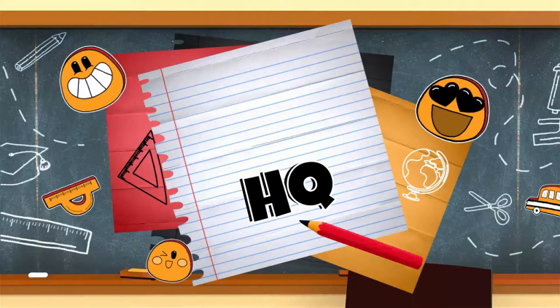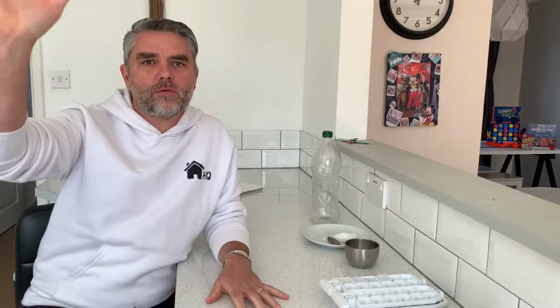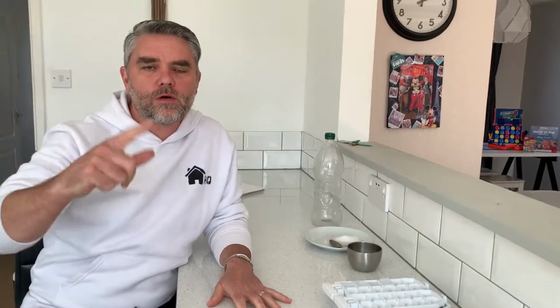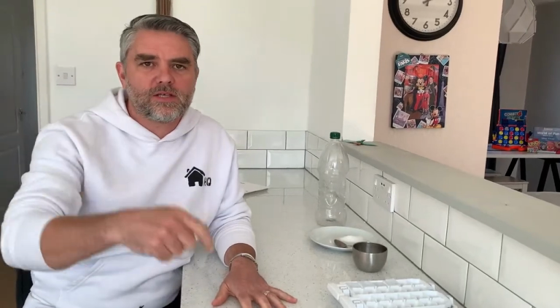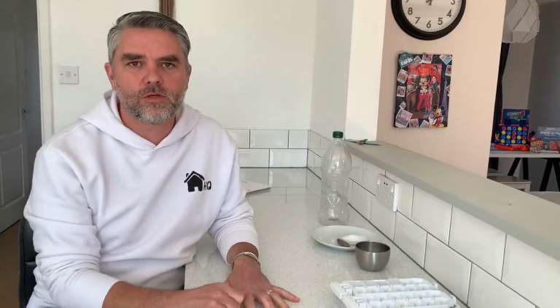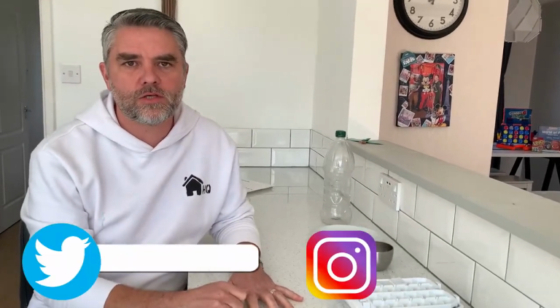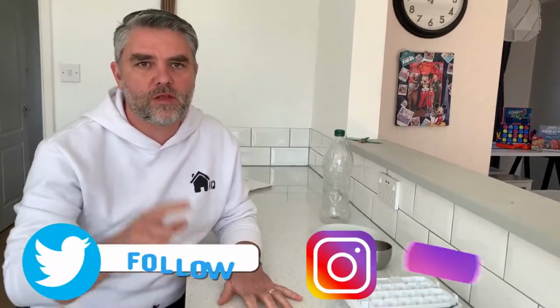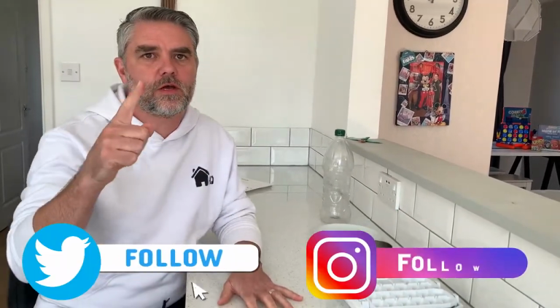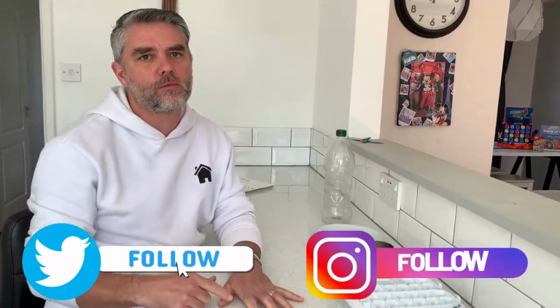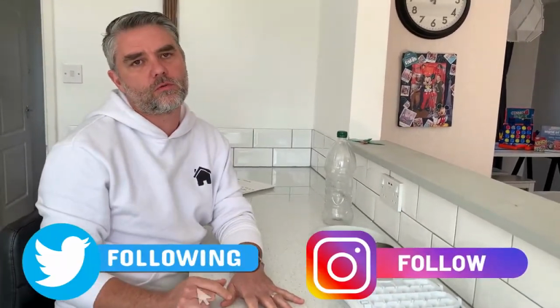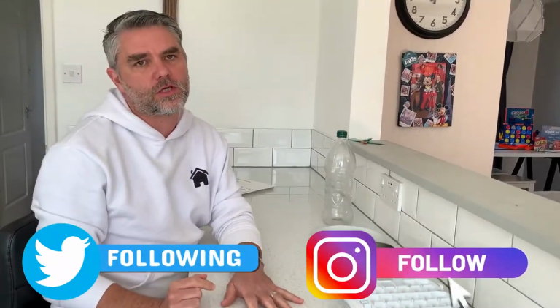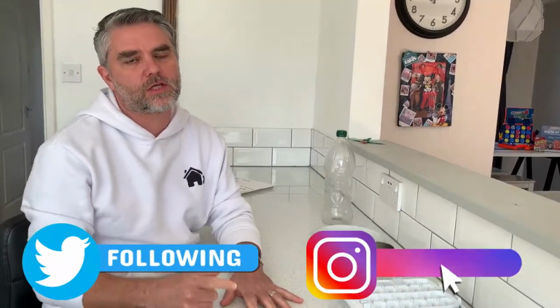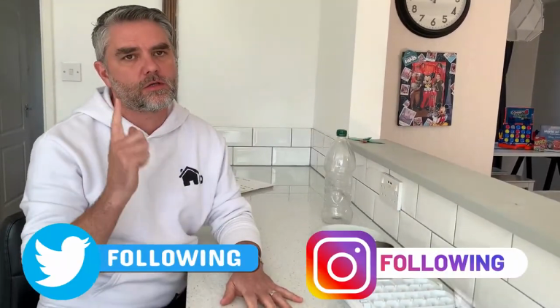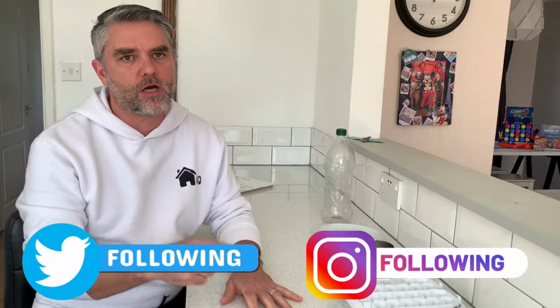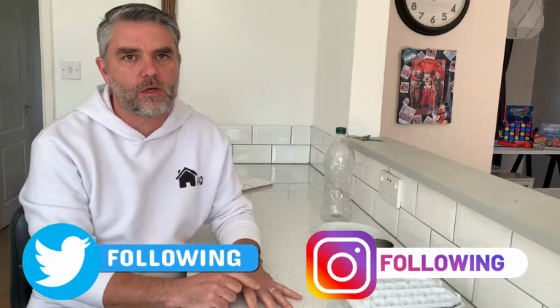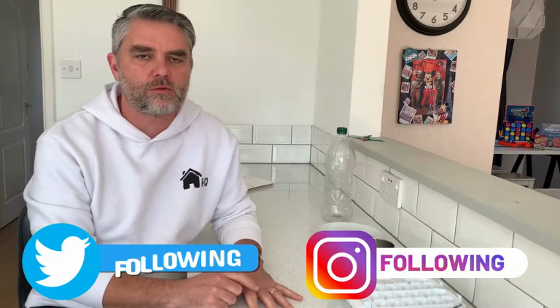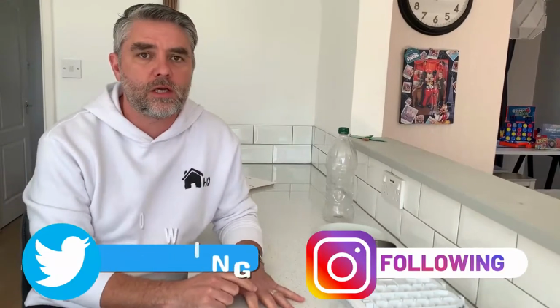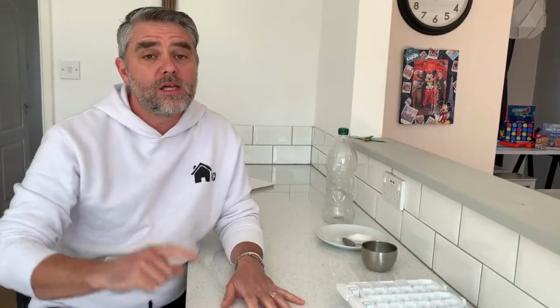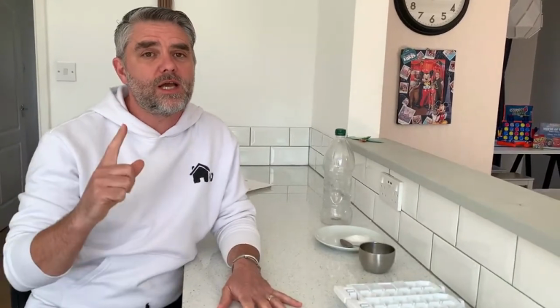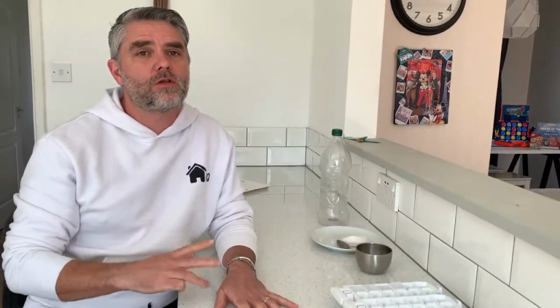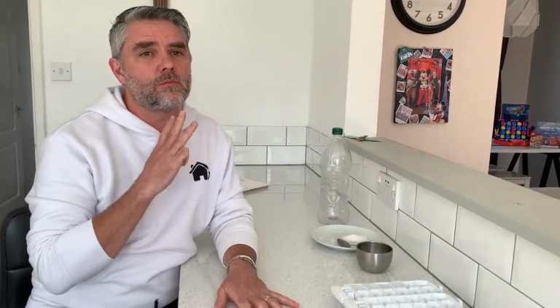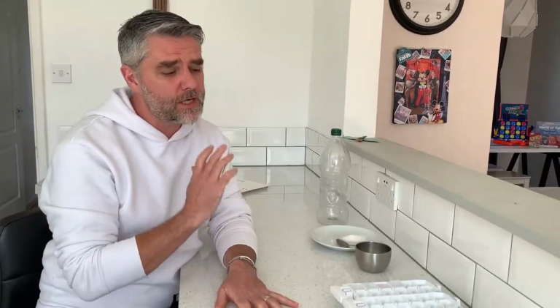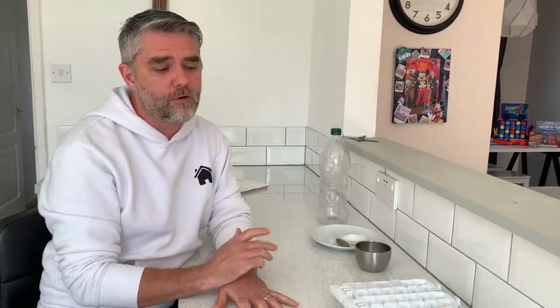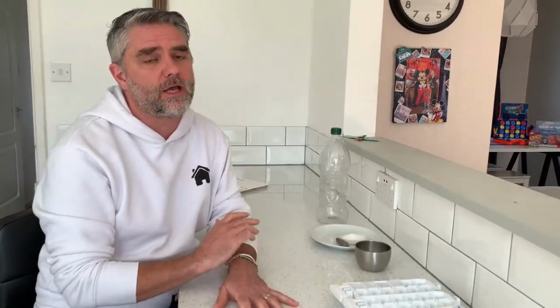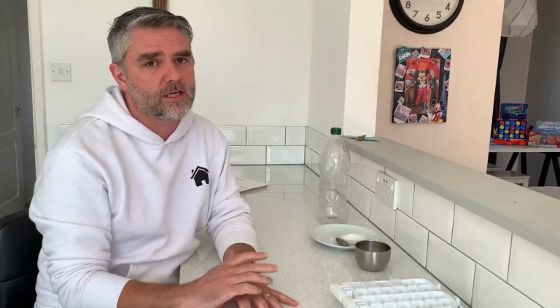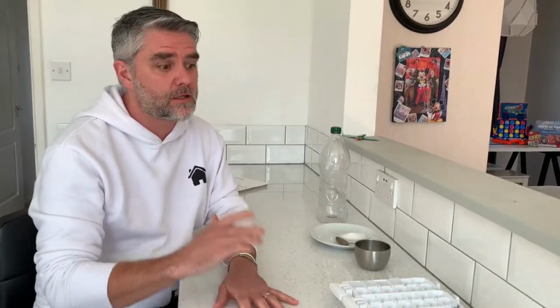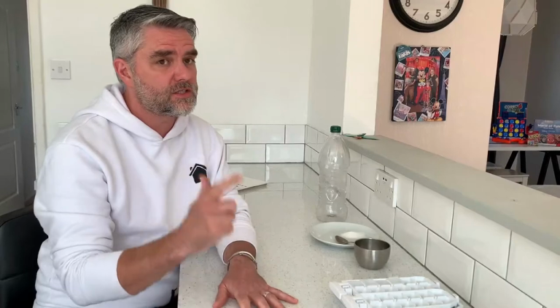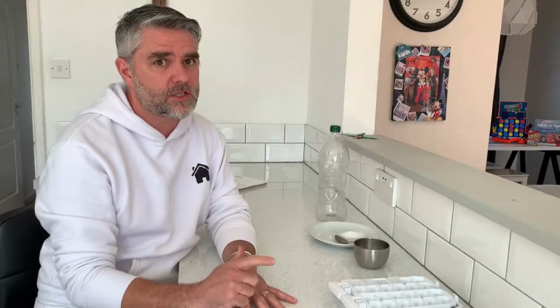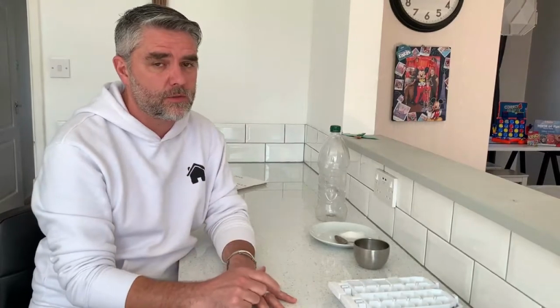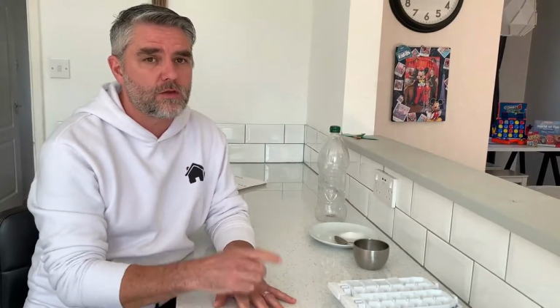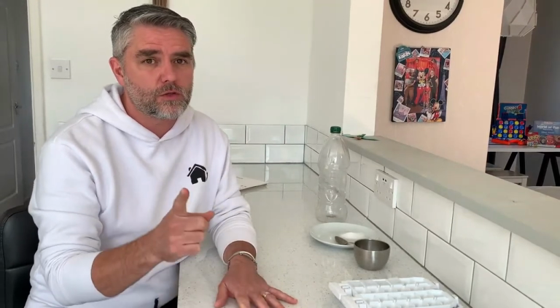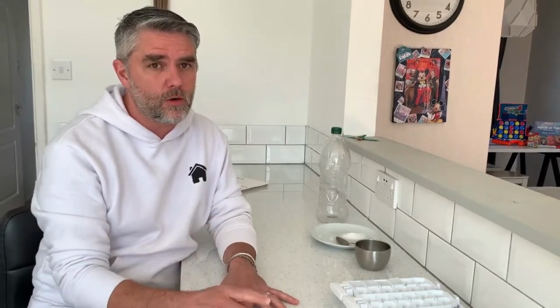Hi everyone, welcome back to Homeschooling HQ. Thanks very much for watching and thanks for subscribing to all our social media. Today we're going to do some really fun, exciting science experiments that you can do at home.